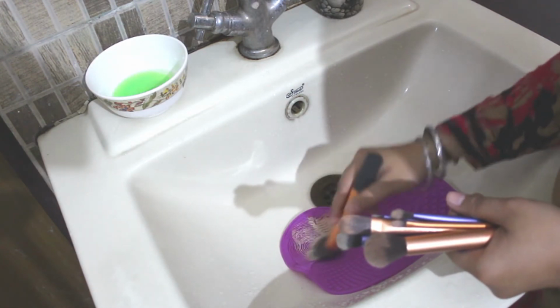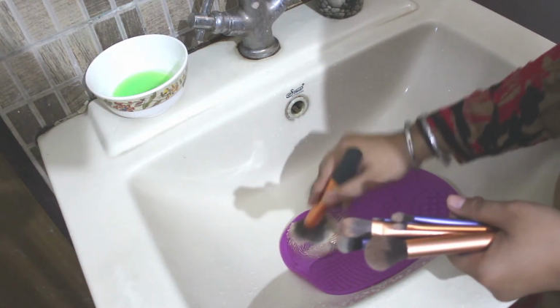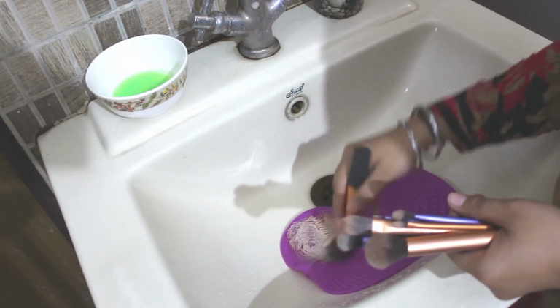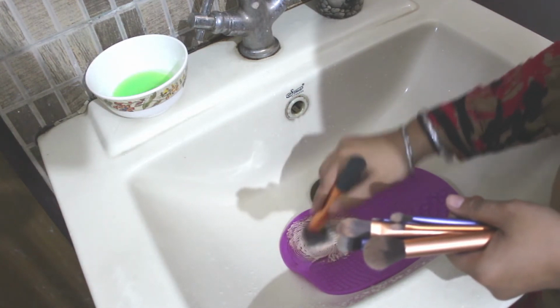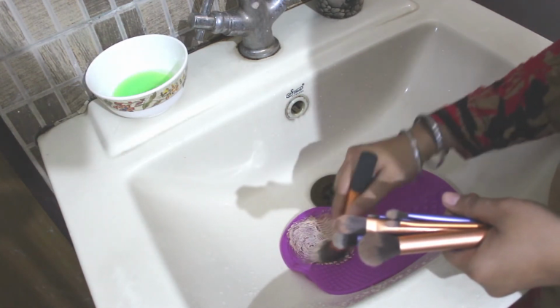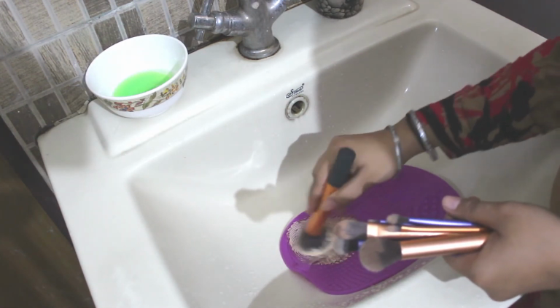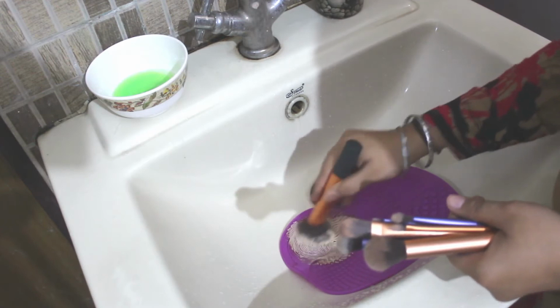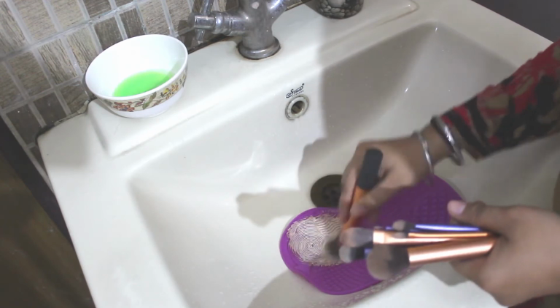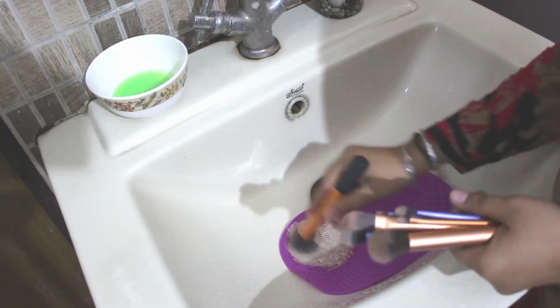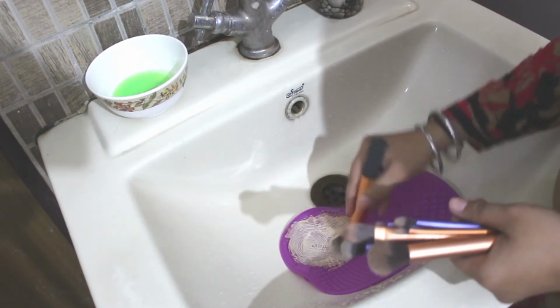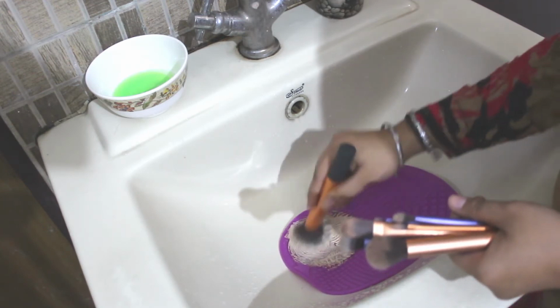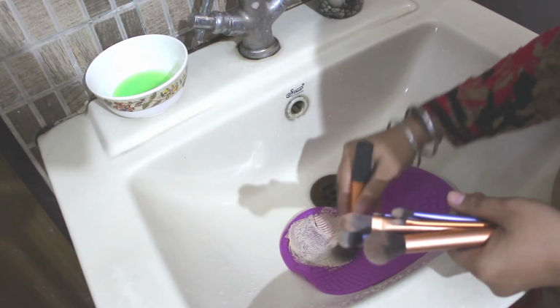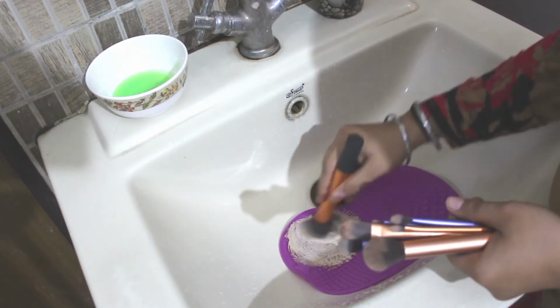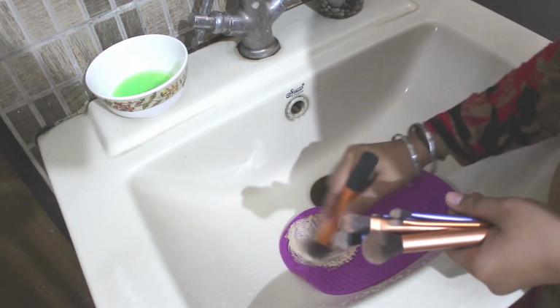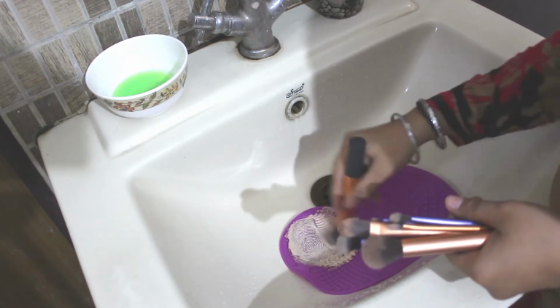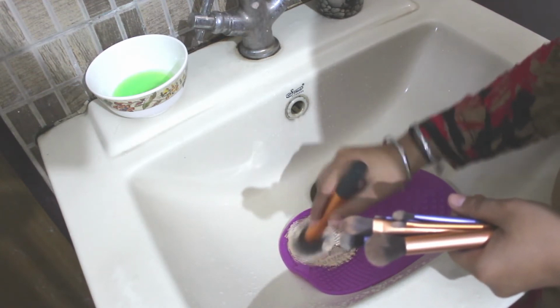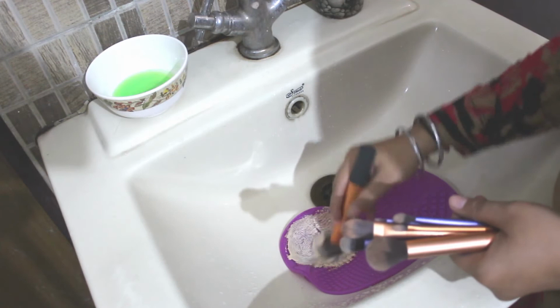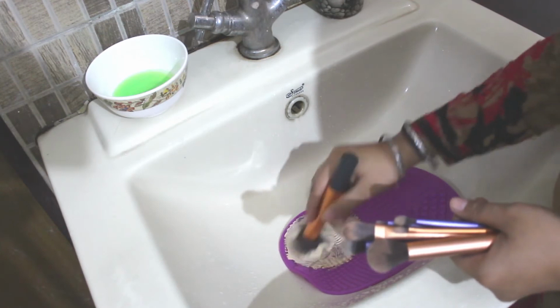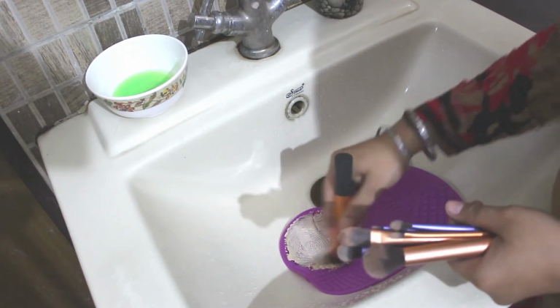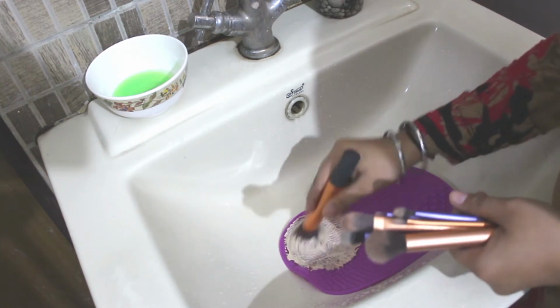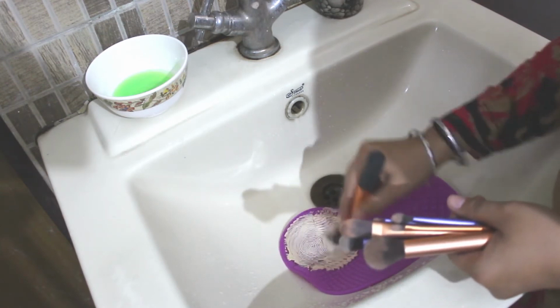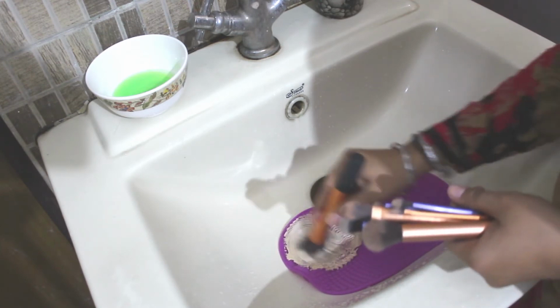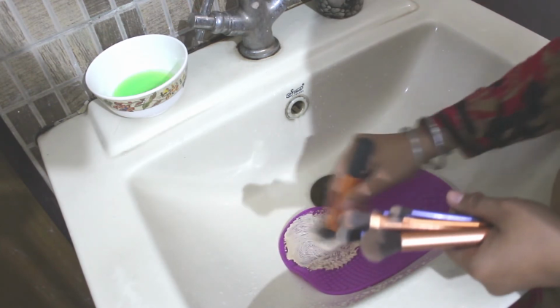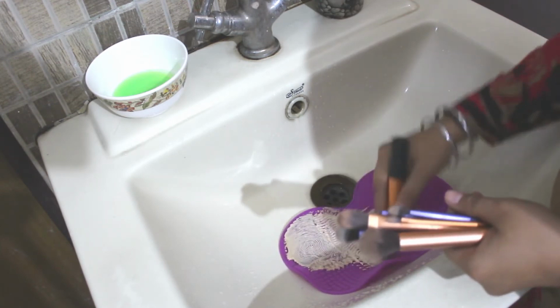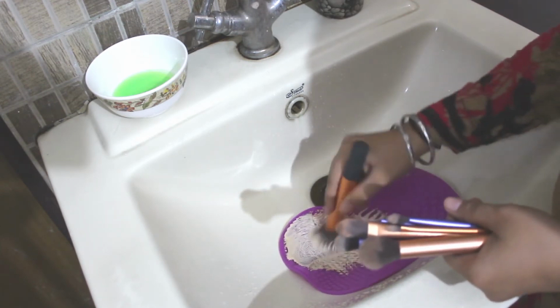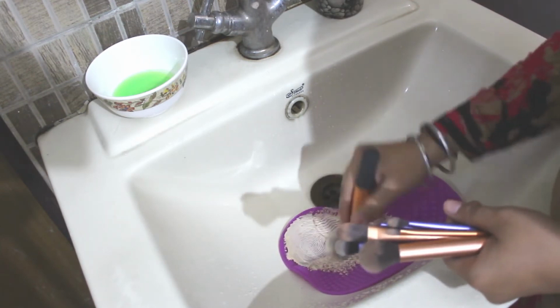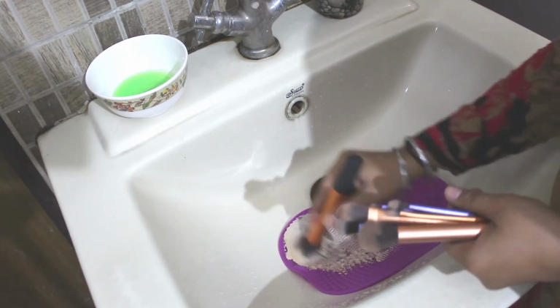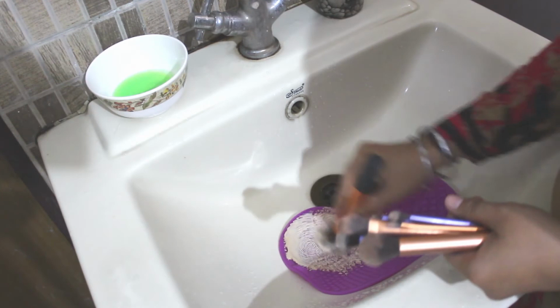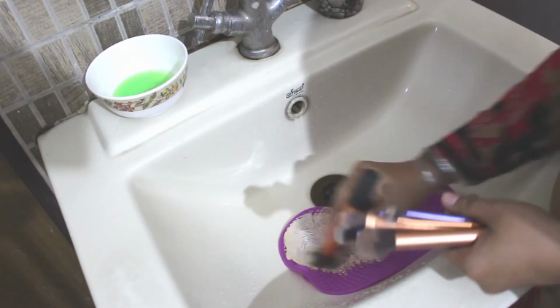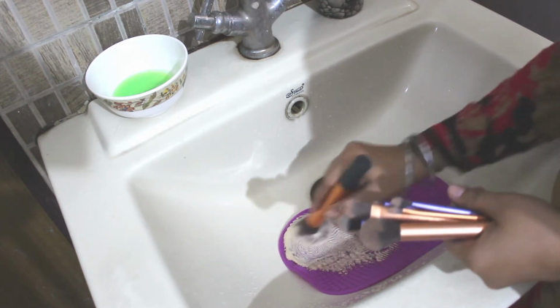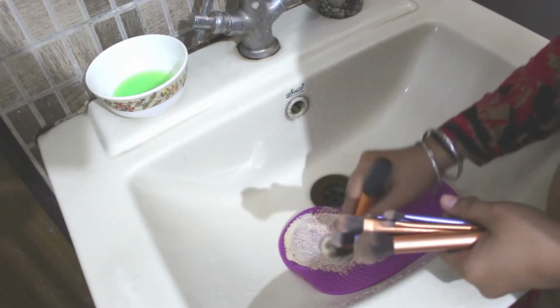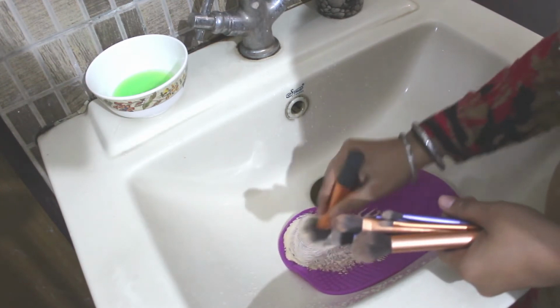Now dip your dirty makeup brush in the DIY makeup brush cleaner and start swirling on the cleaner pad. Keep doing this until your makeup brush leaves all the makeup dirt from the bristles, and keep repeating this process.